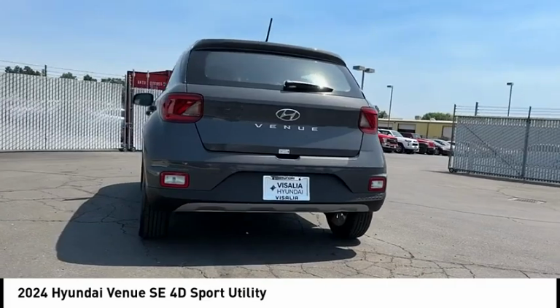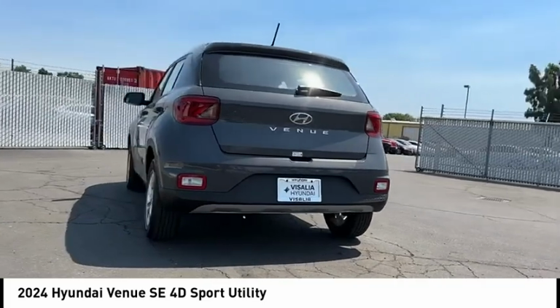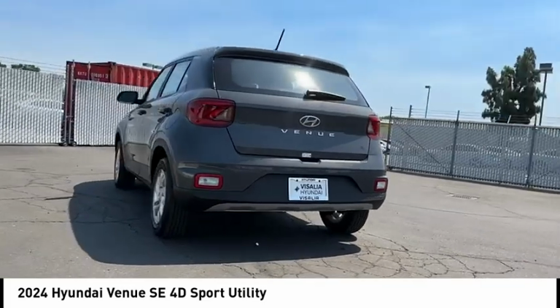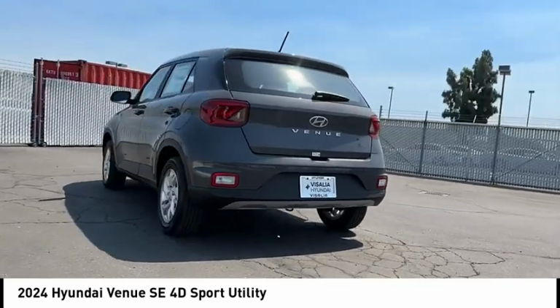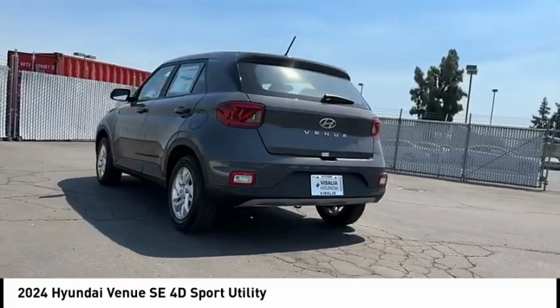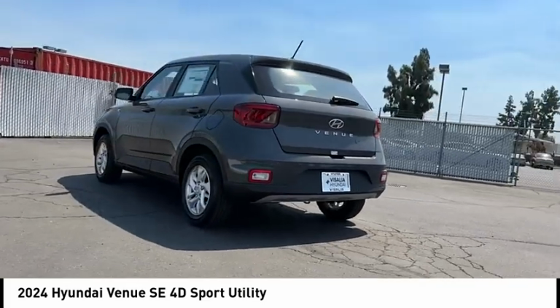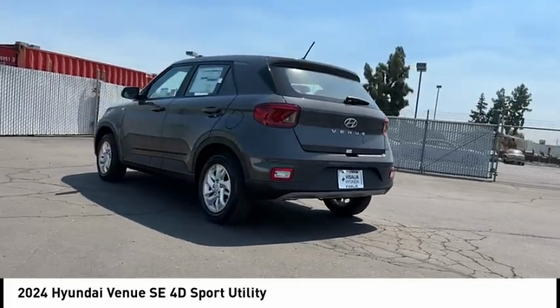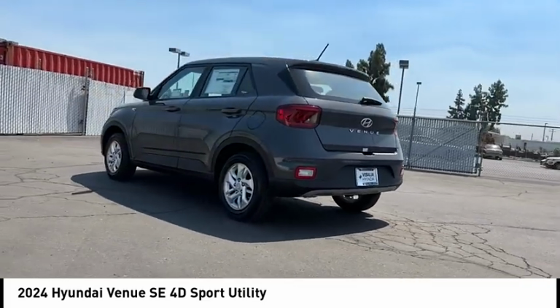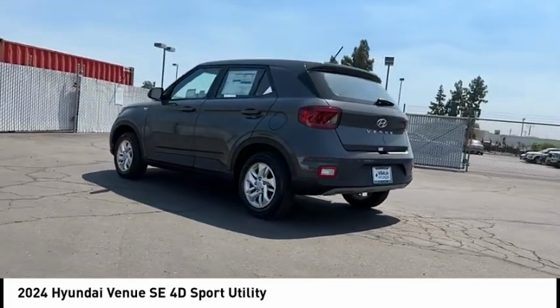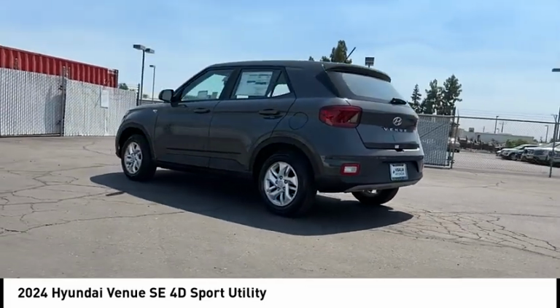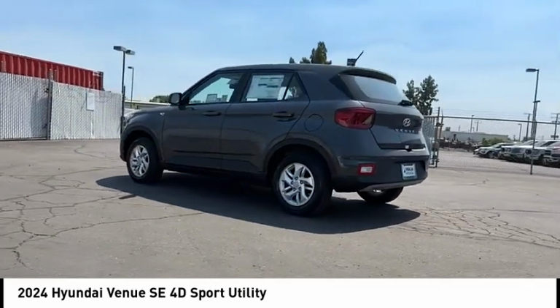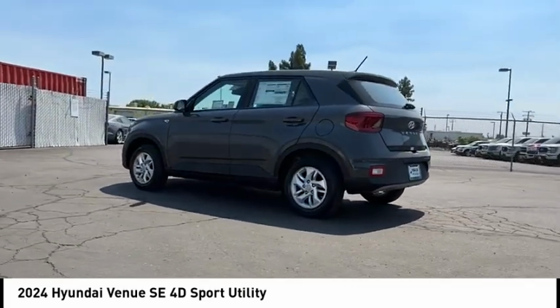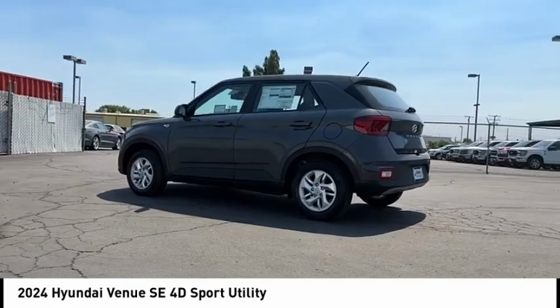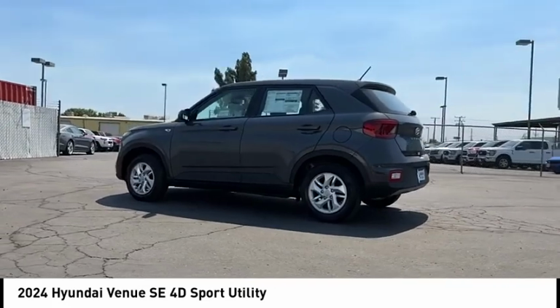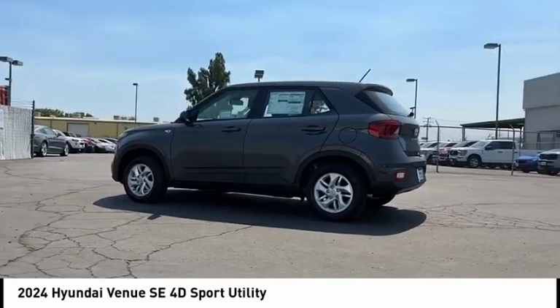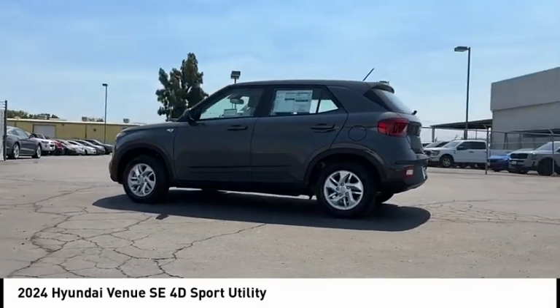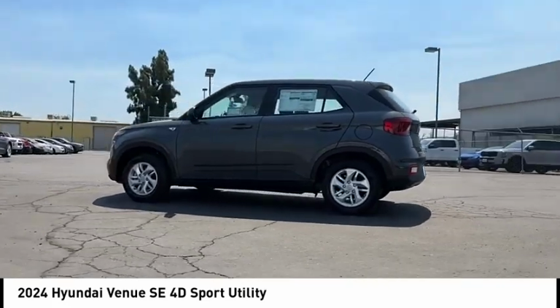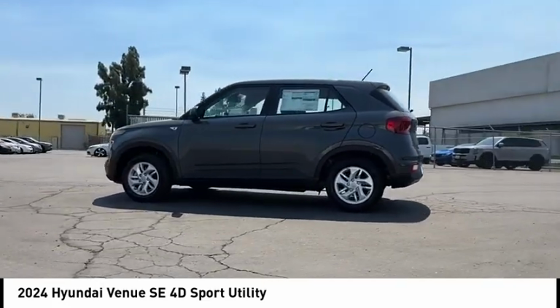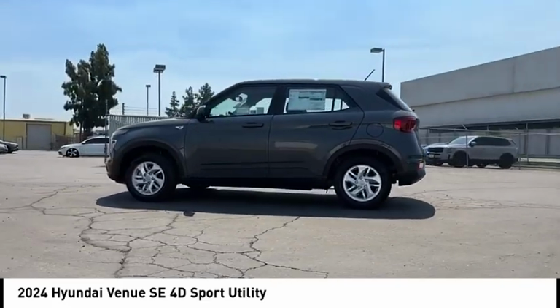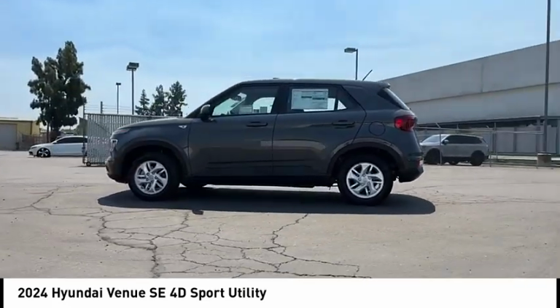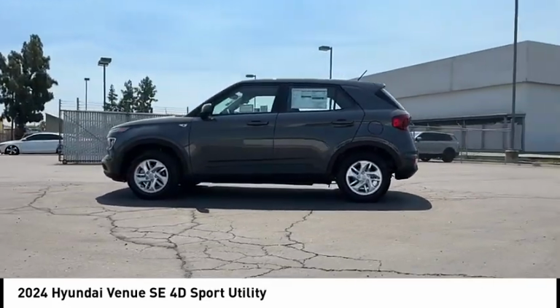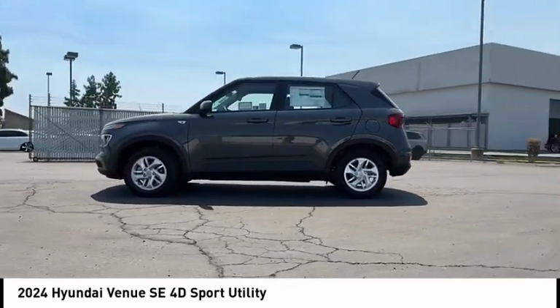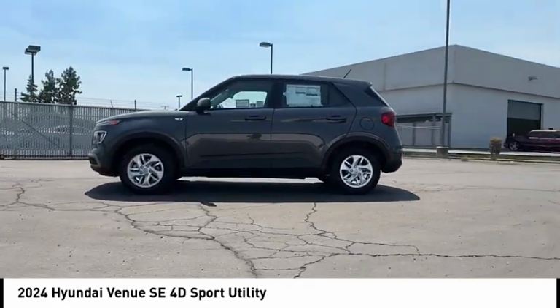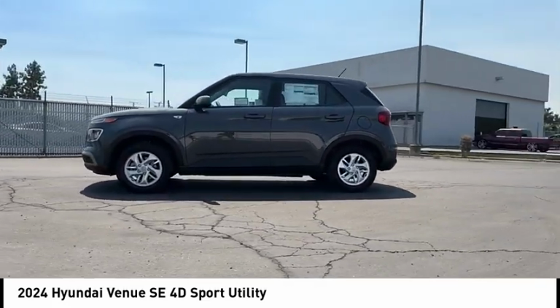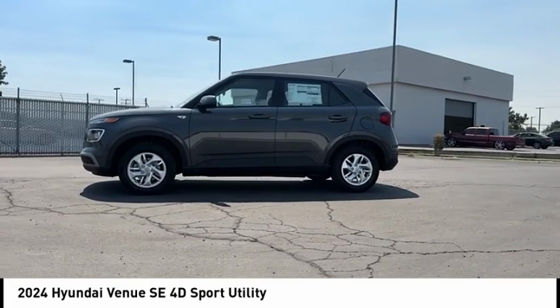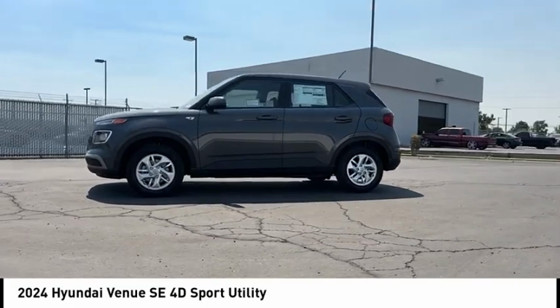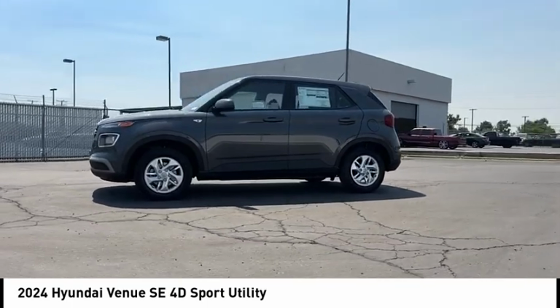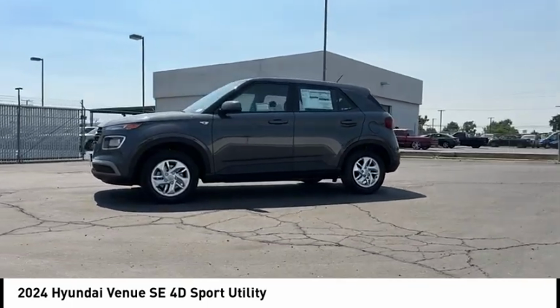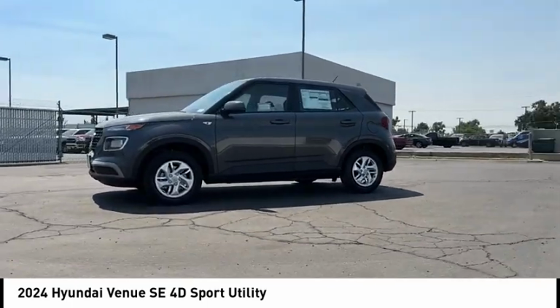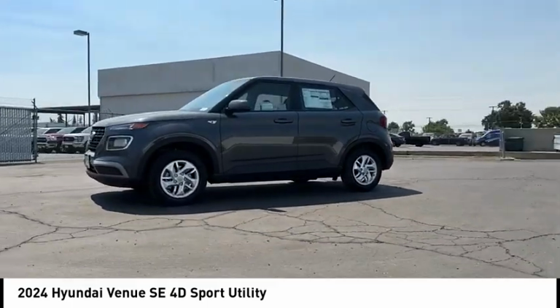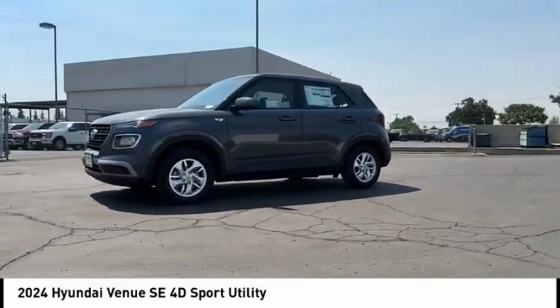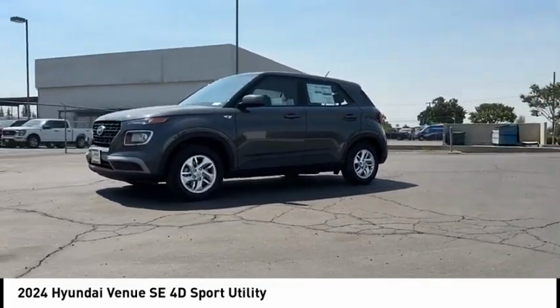Alloy wheels, rear spoiler, brake assist, remote keyless entry, speed control, front wheel independent suspension, electronic stability control, traction control, rear window defroster, rear window wiper.